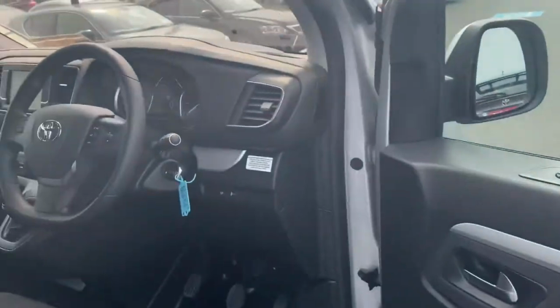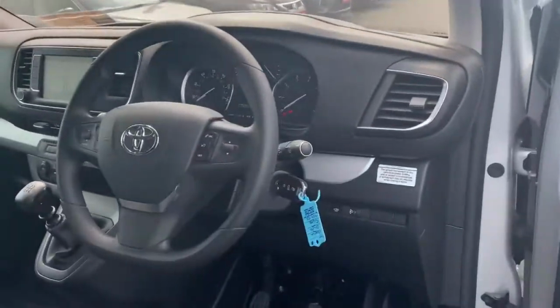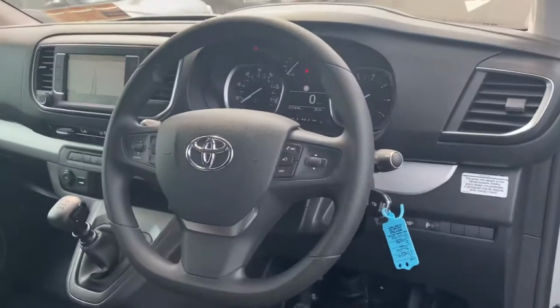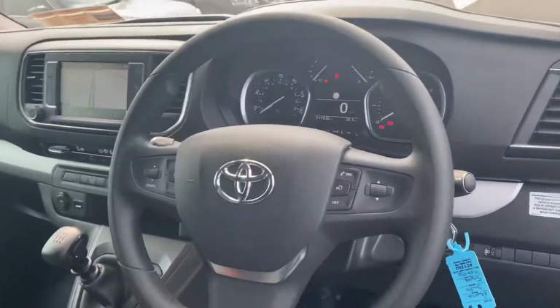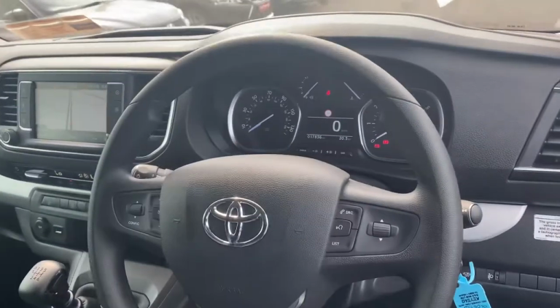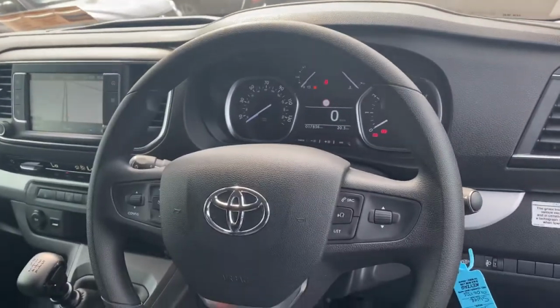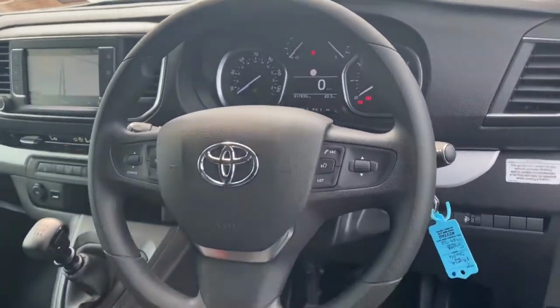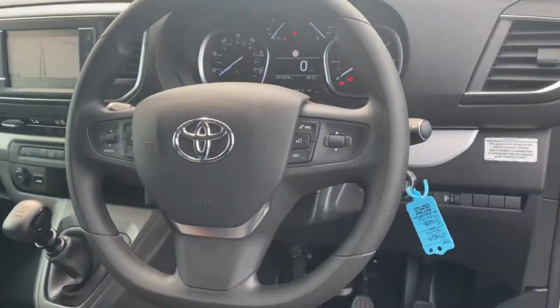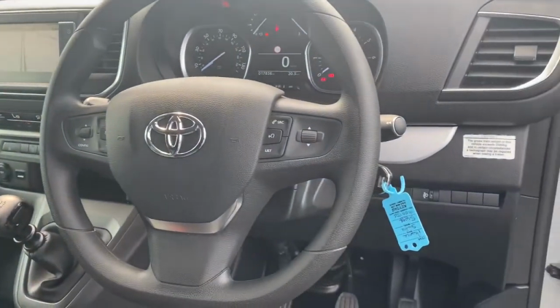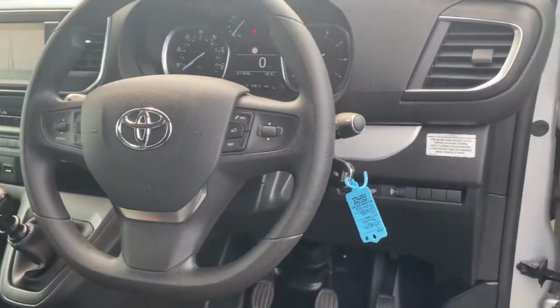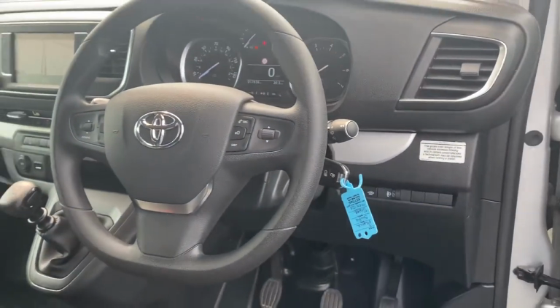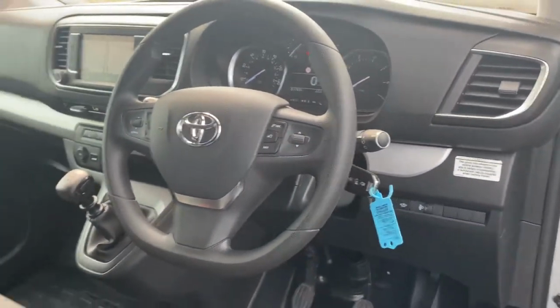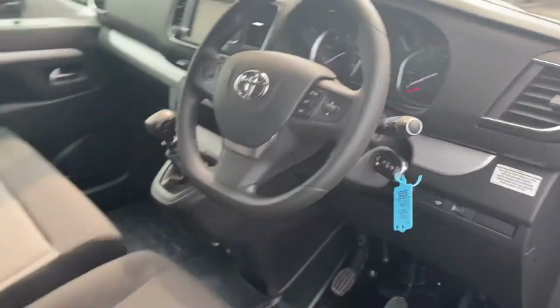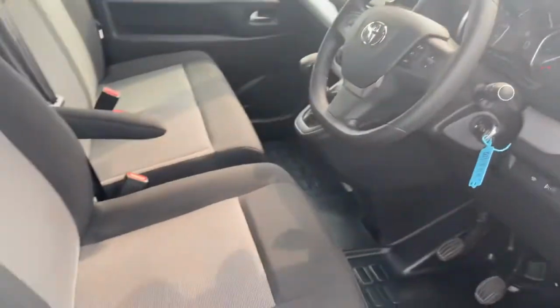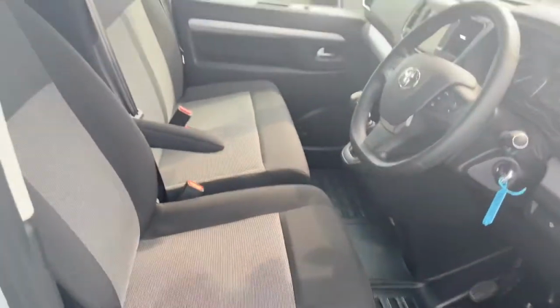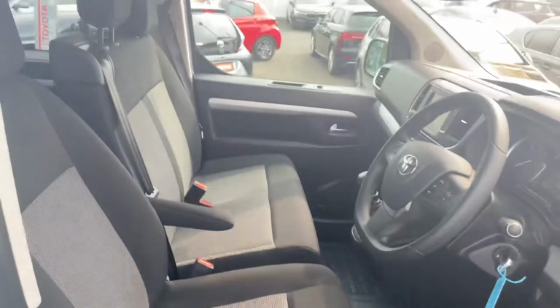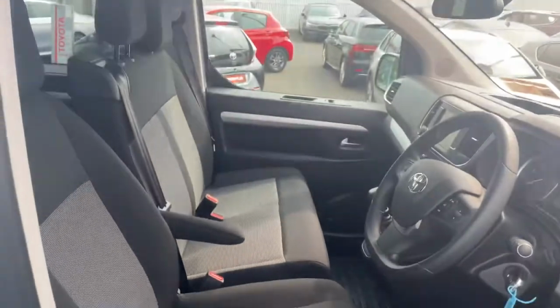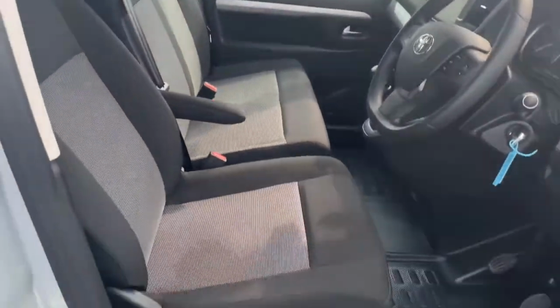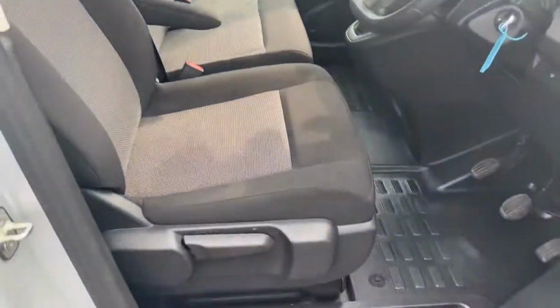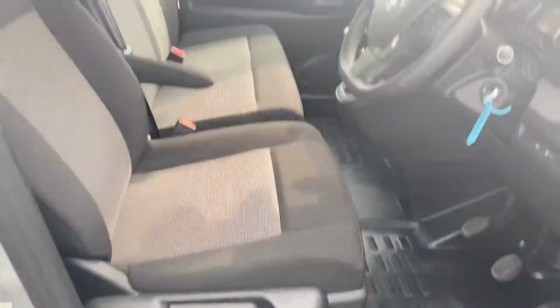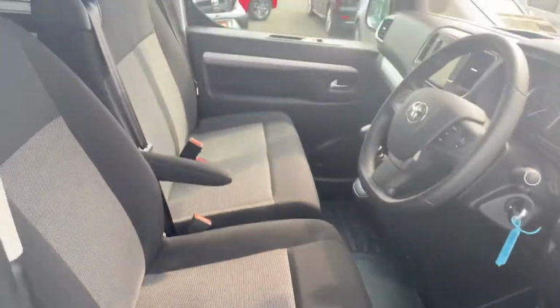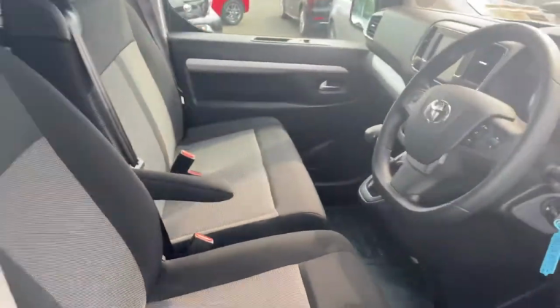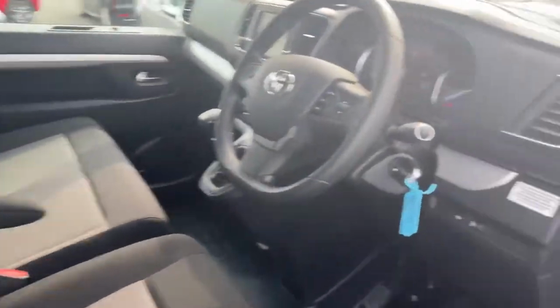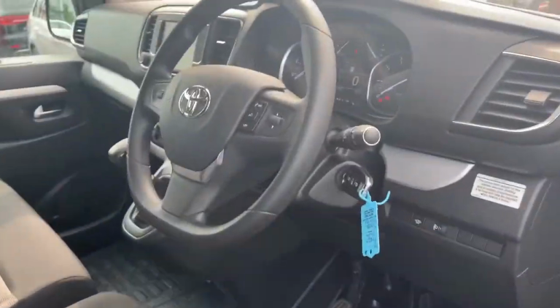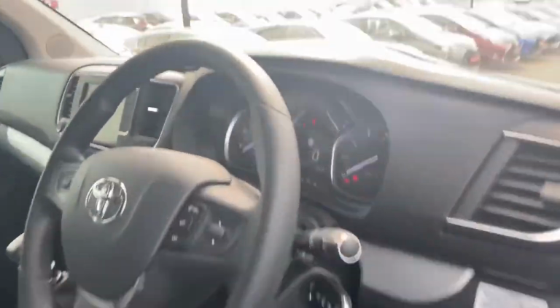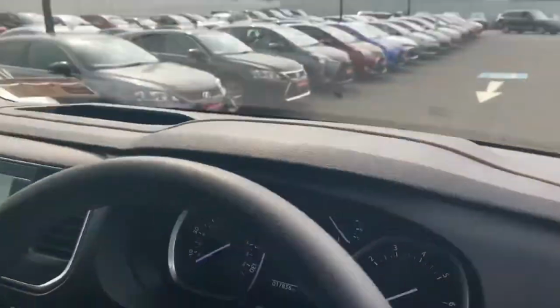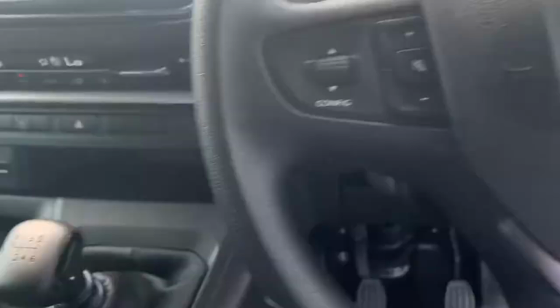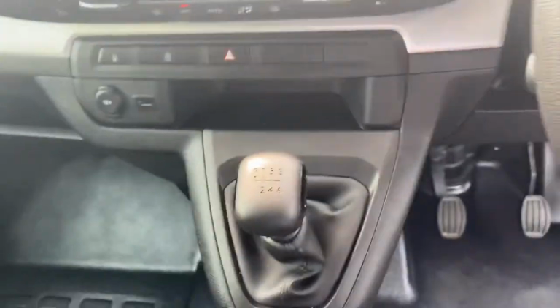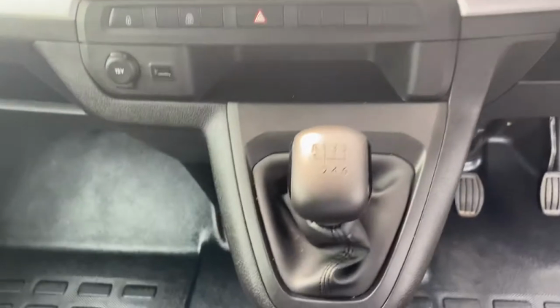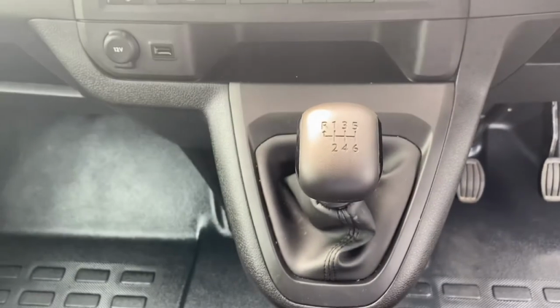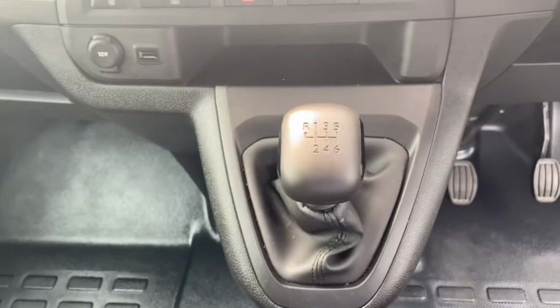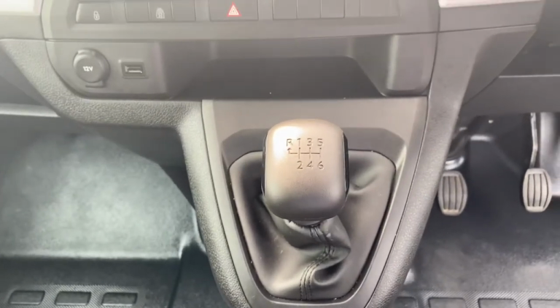Three-spoke multi-functioning steering wheel with auto lights, auto wipers, and cruise control. Black cloth seats, fully adjustable, three across the front row. Six-speed manual gearbox.